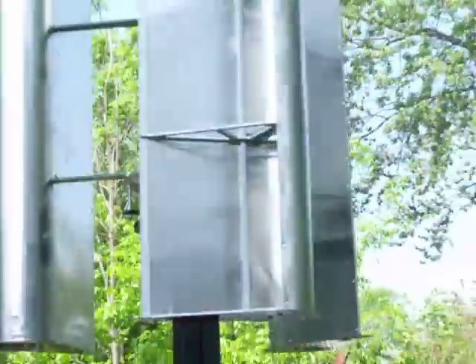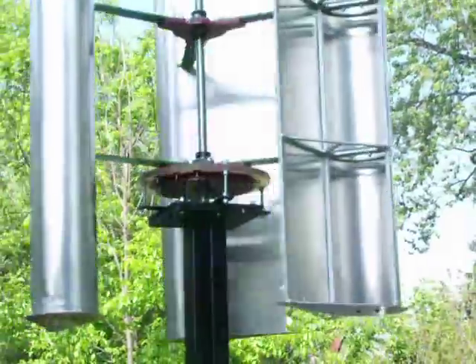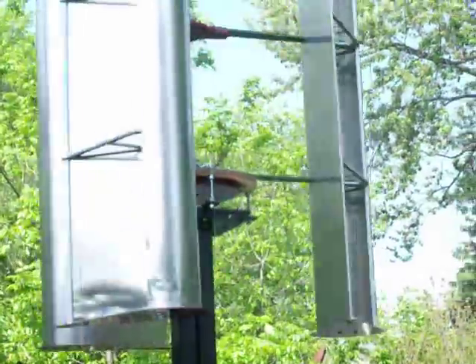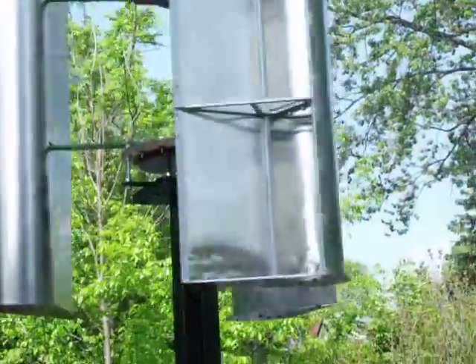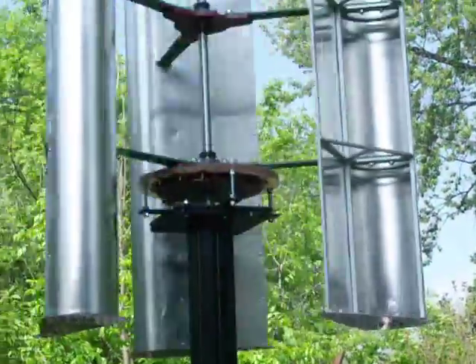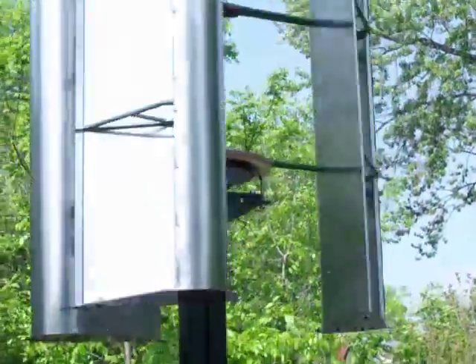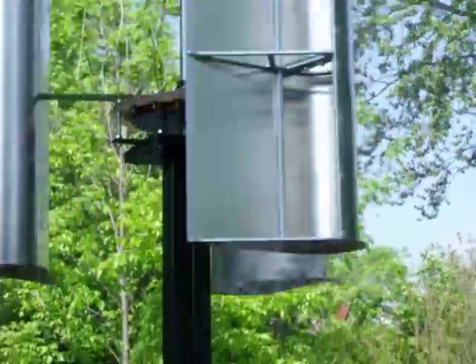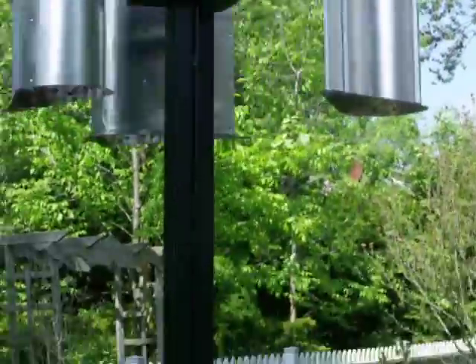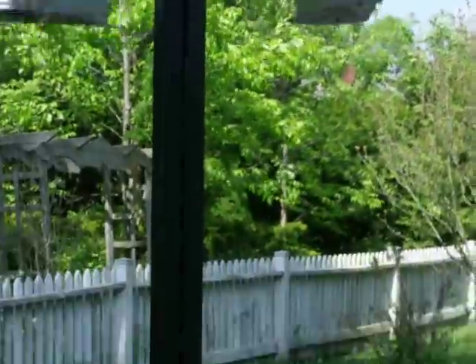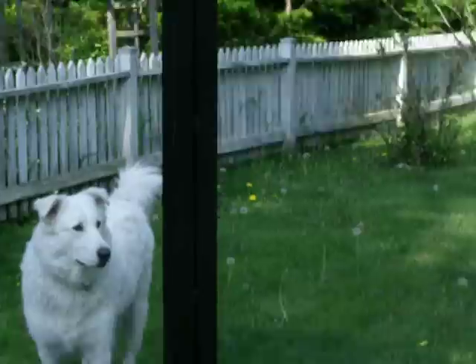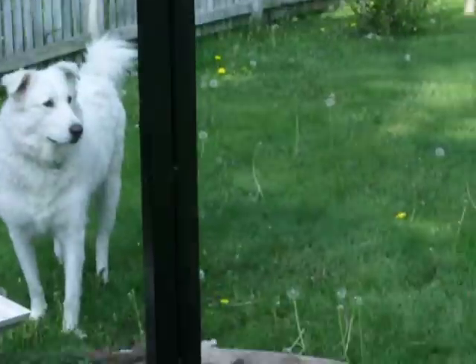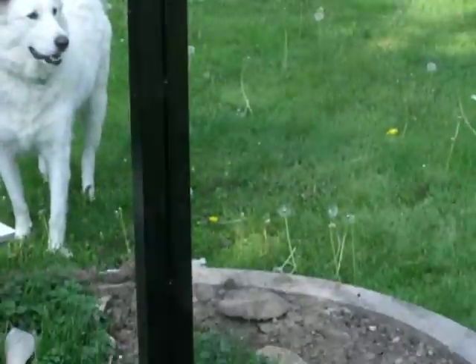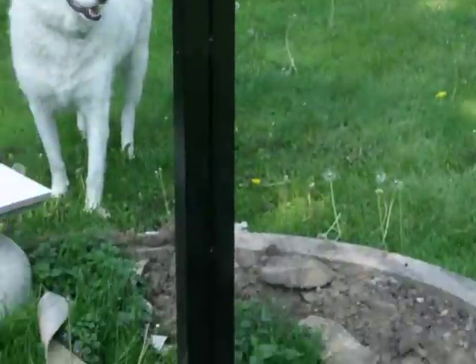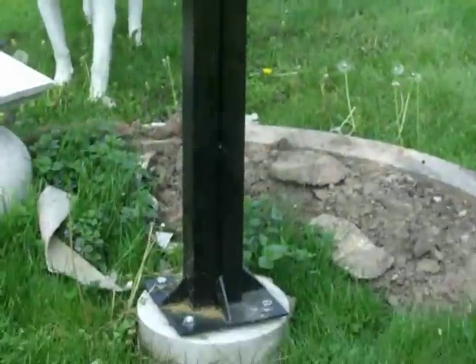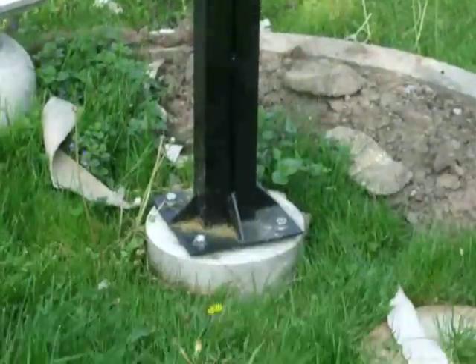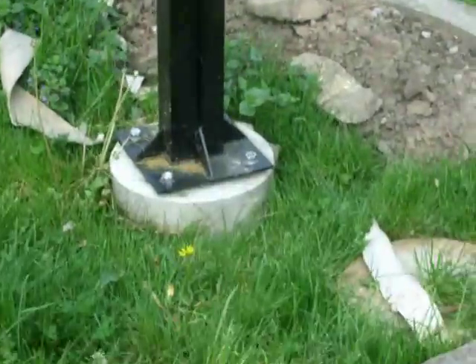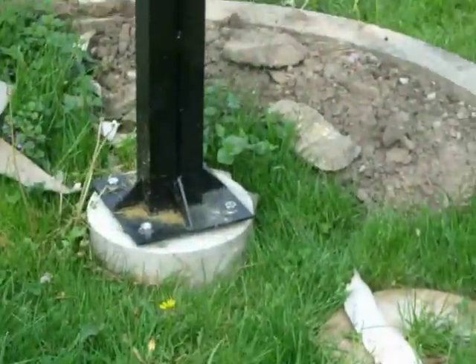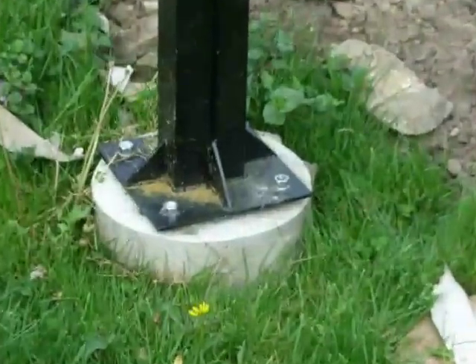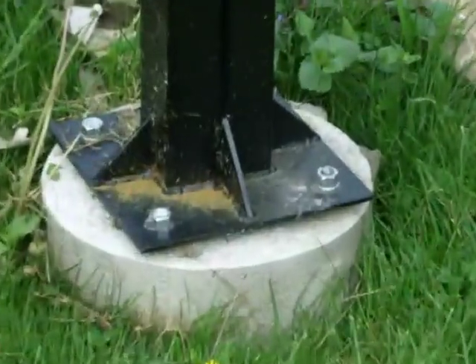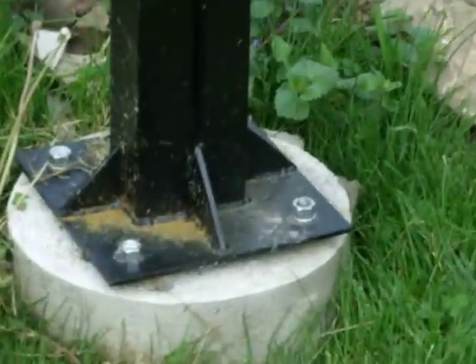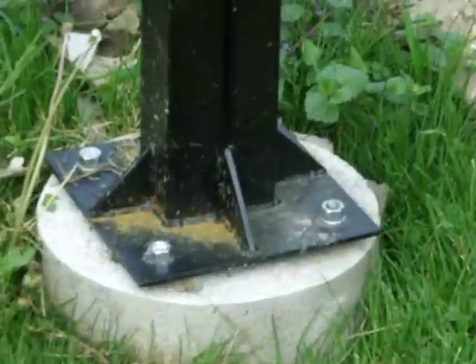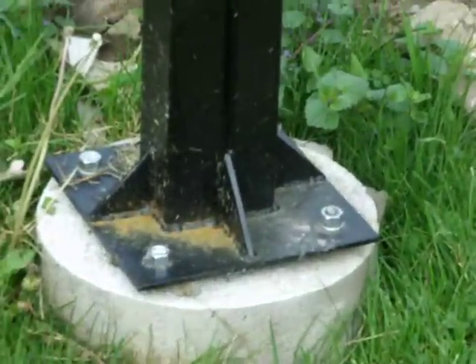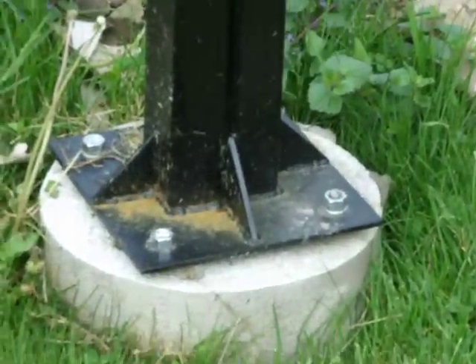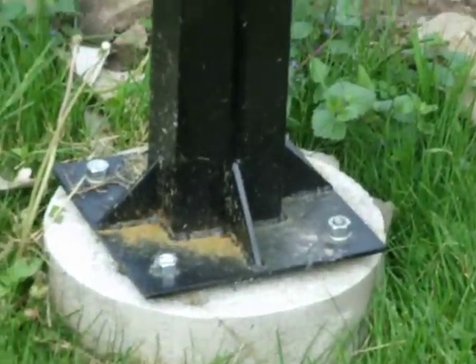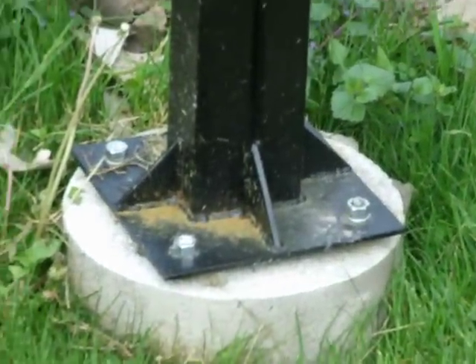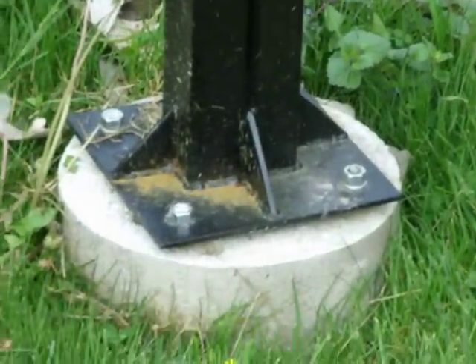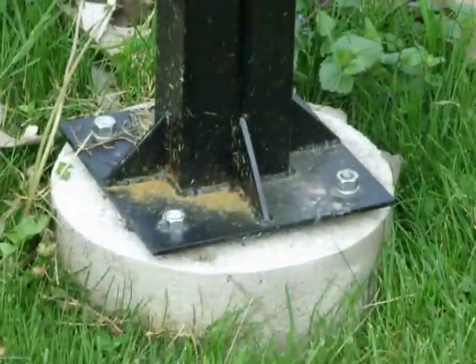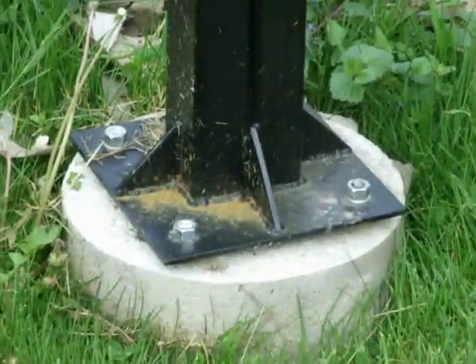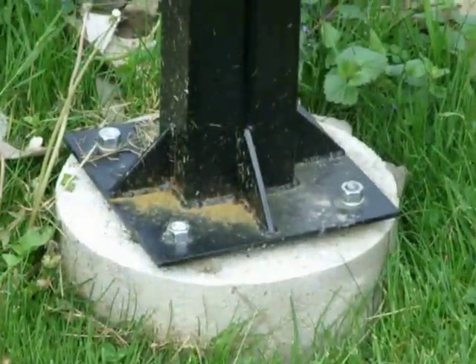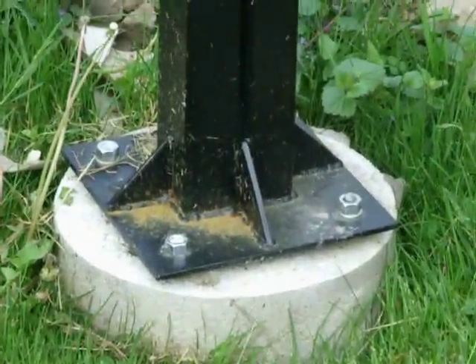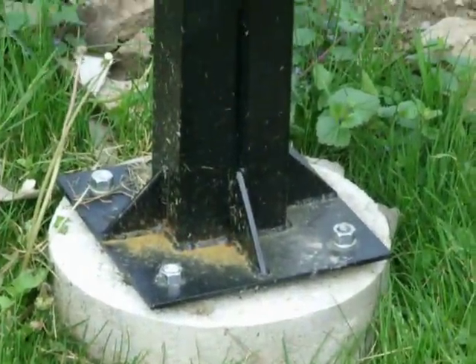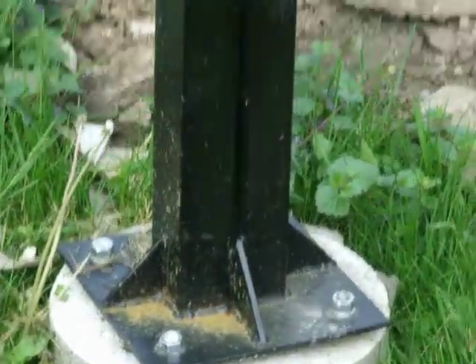I built the pole and it's mounted, and I've got a three foot deep concrete pillar in the ground here that it's bolted to.